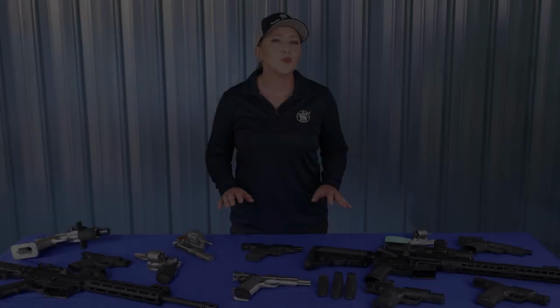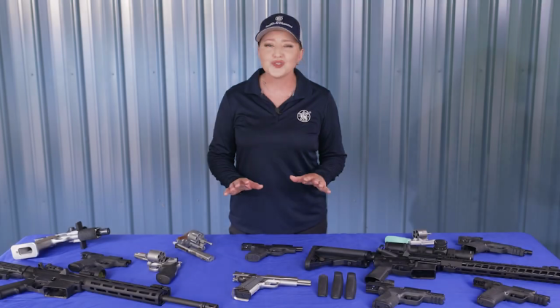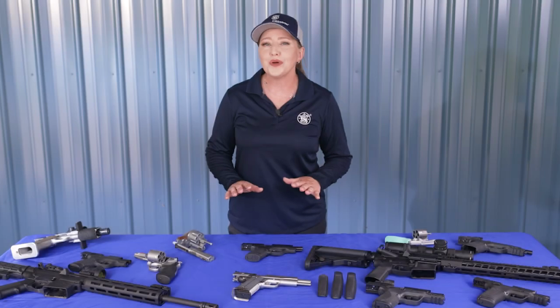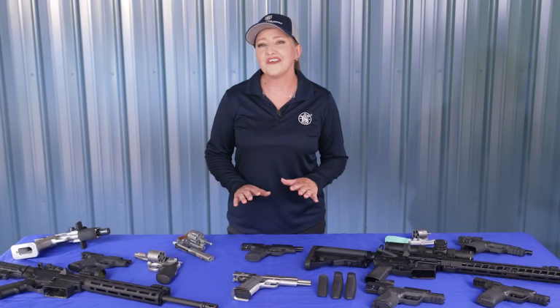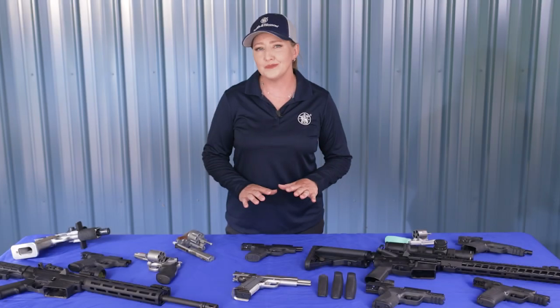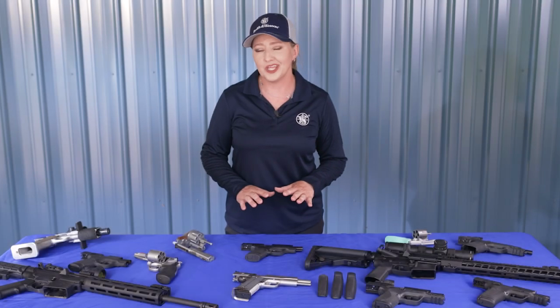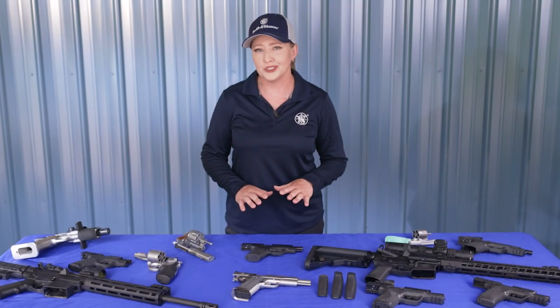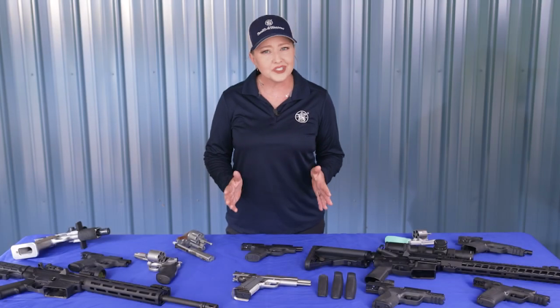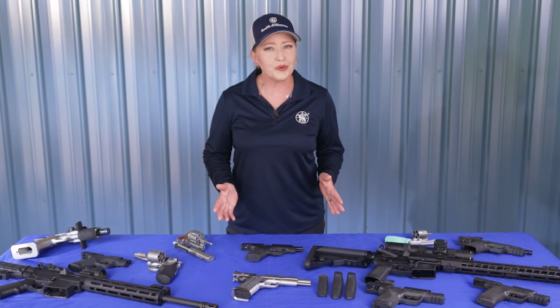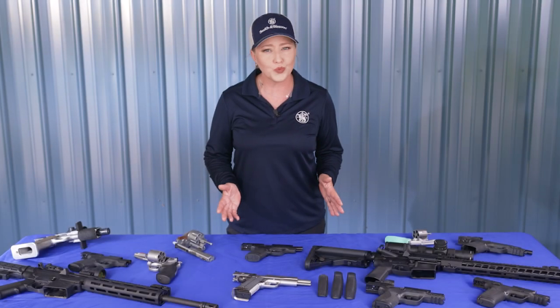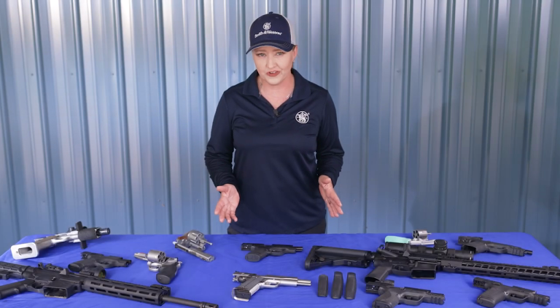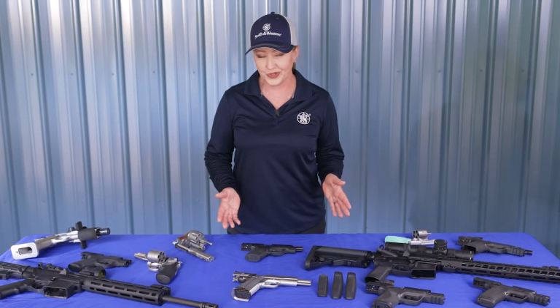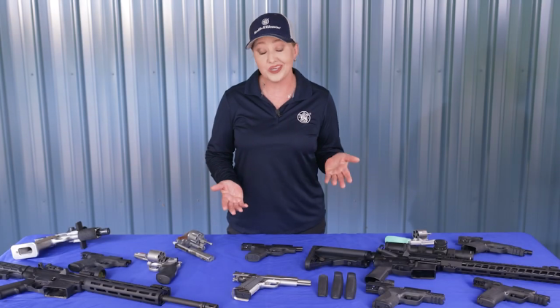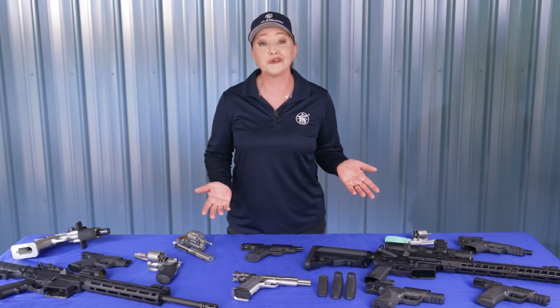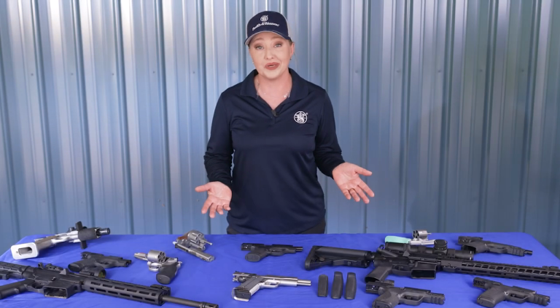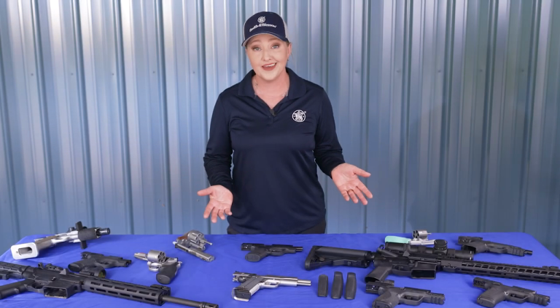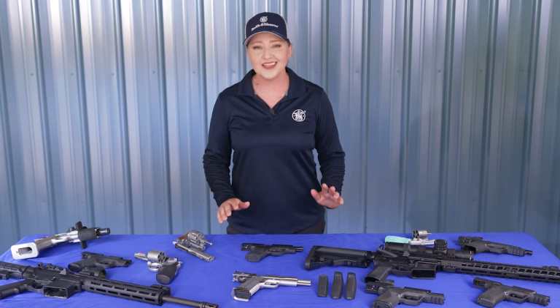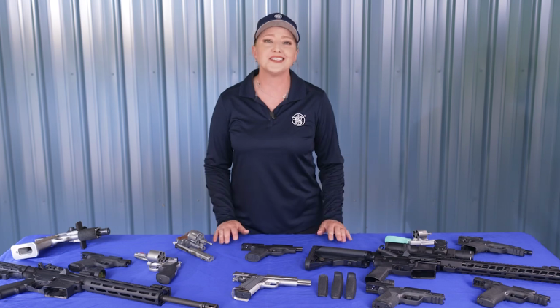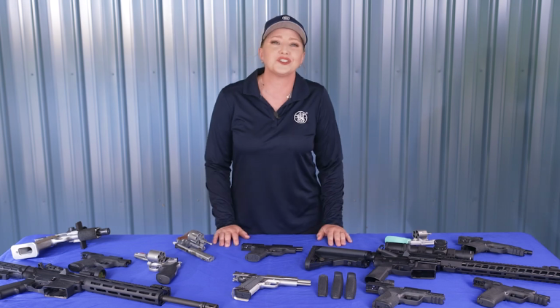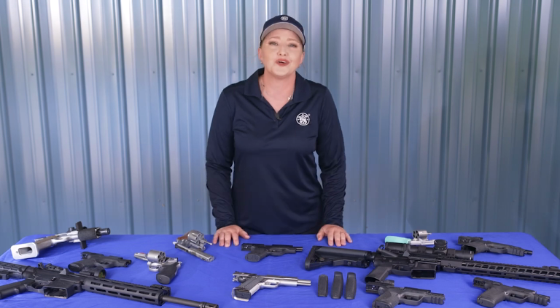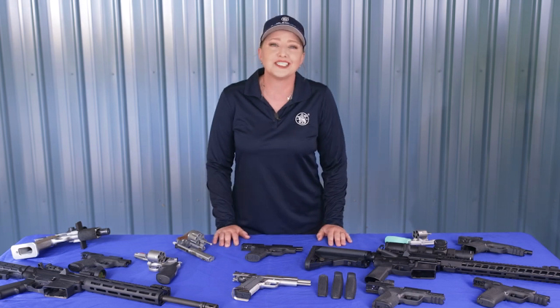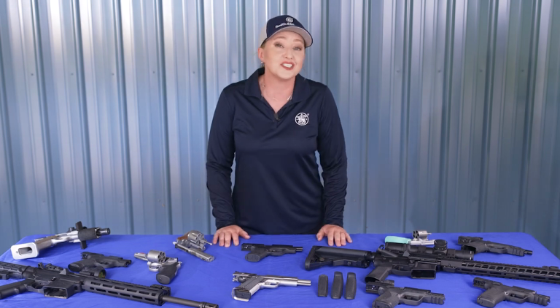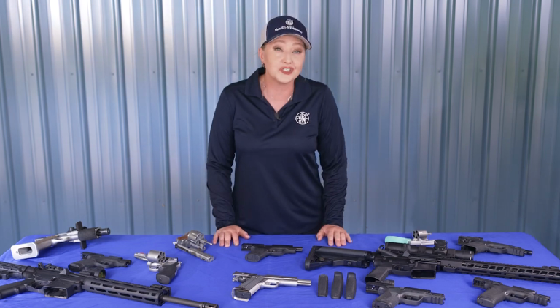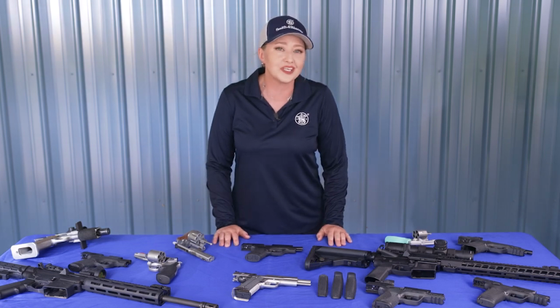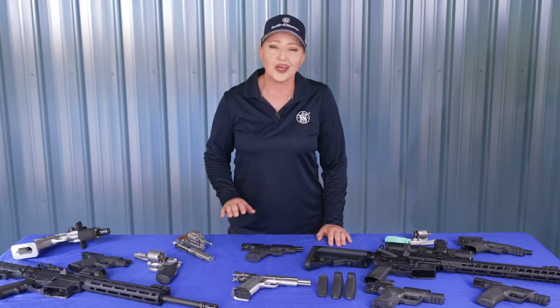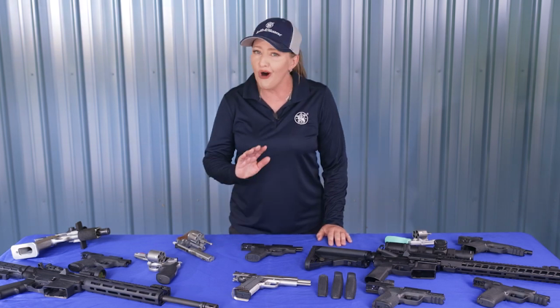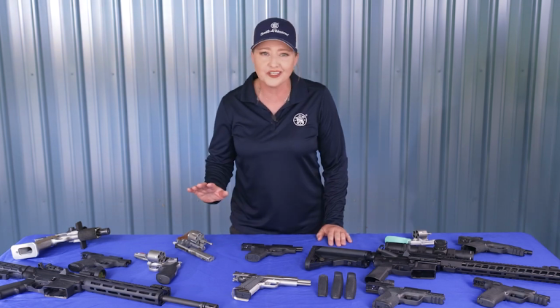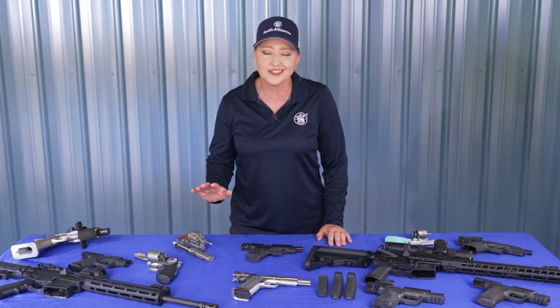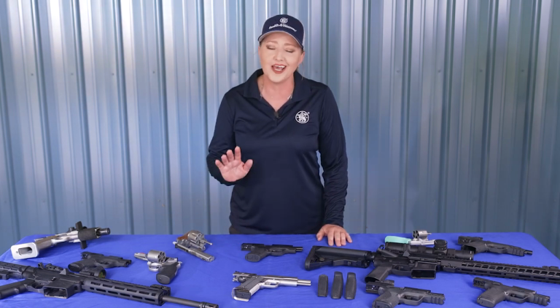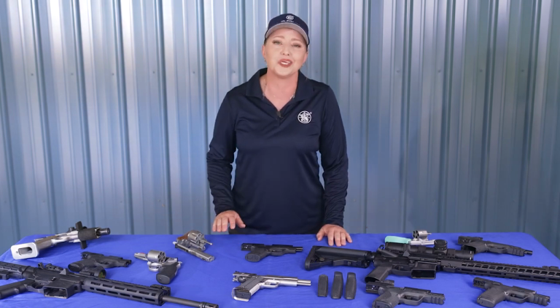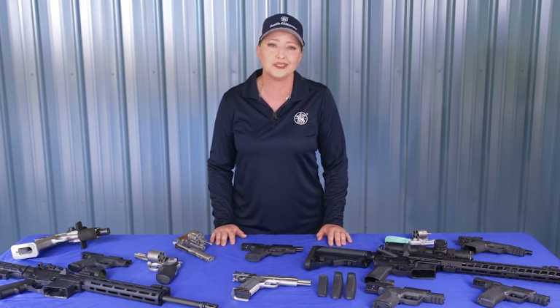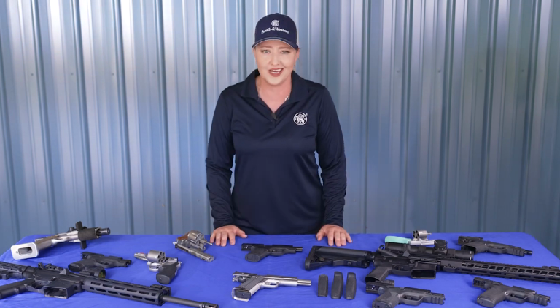With so many firearms available, choosing the best one for you can be overwhelming. This Gunsmarts video discusses features that can make all the difference in helping you decide.